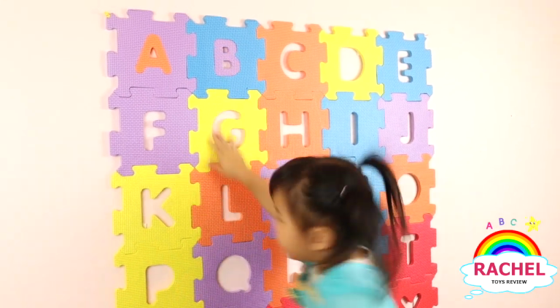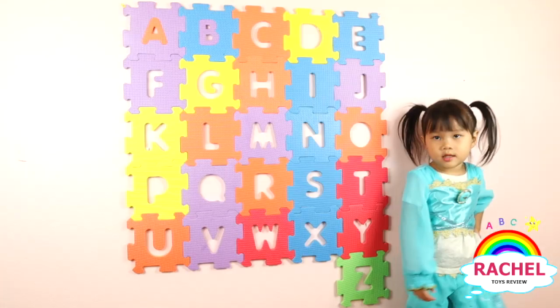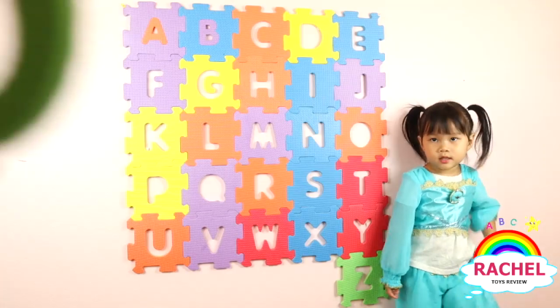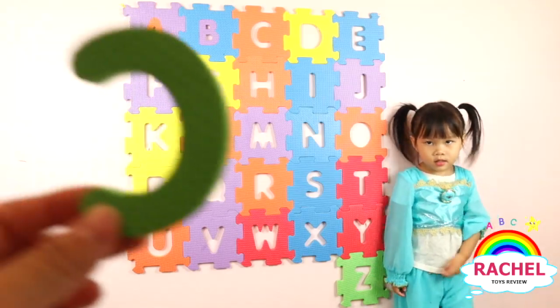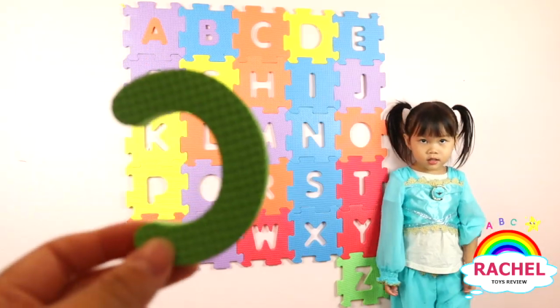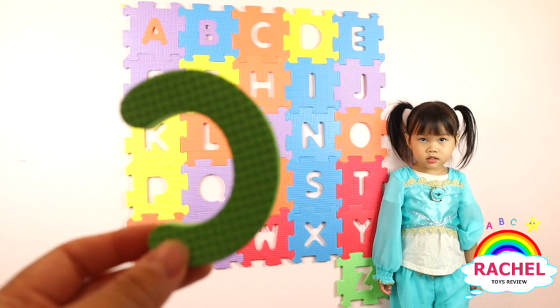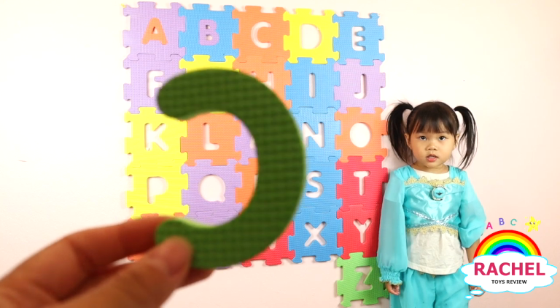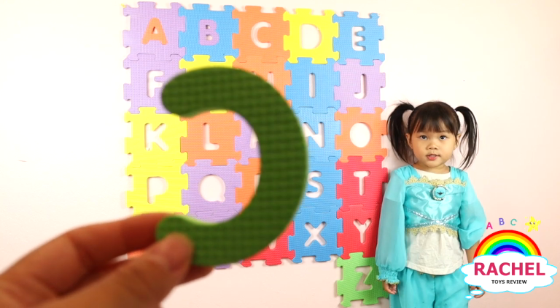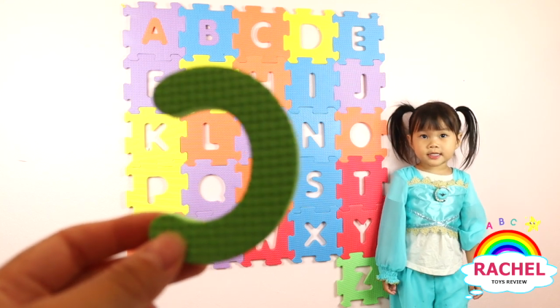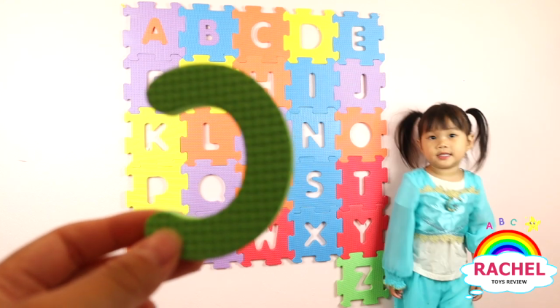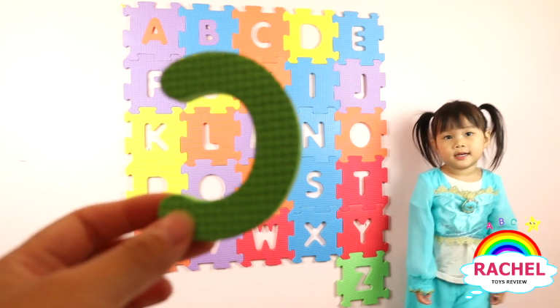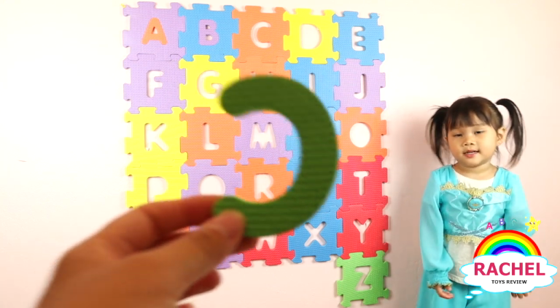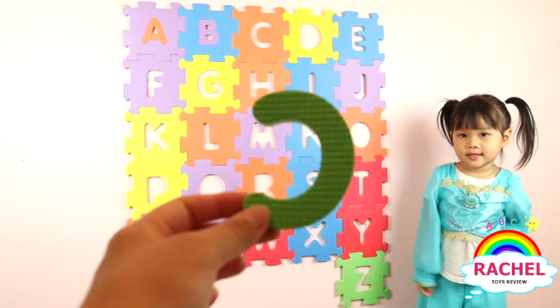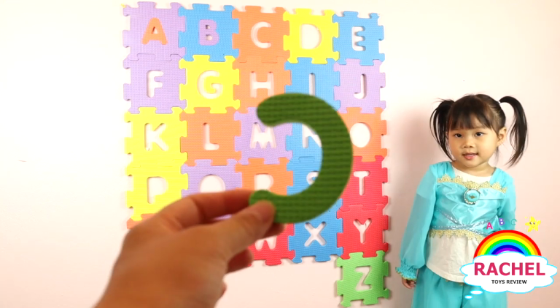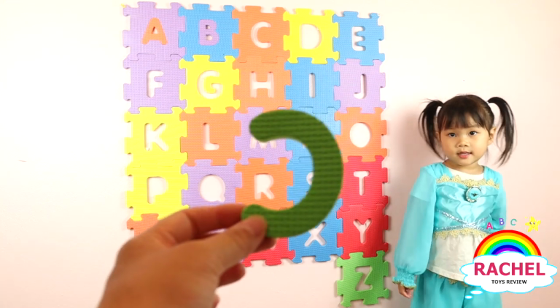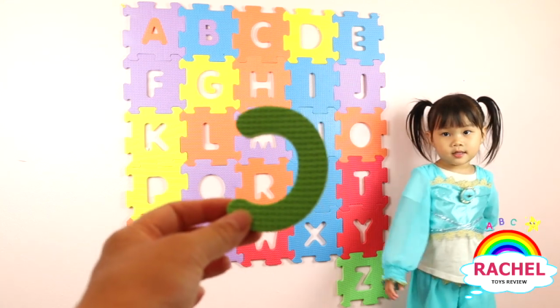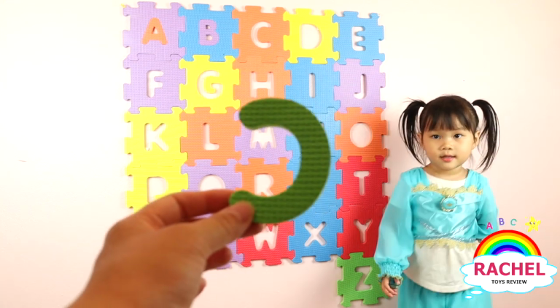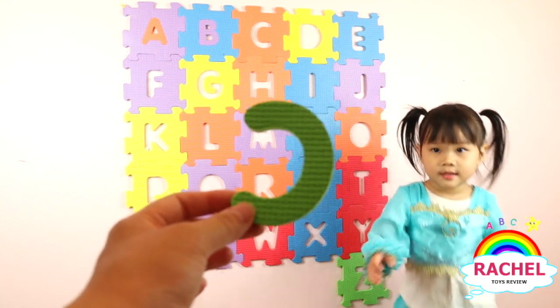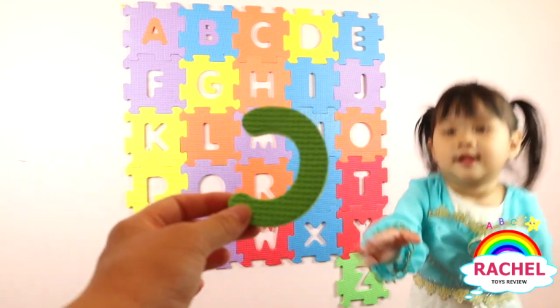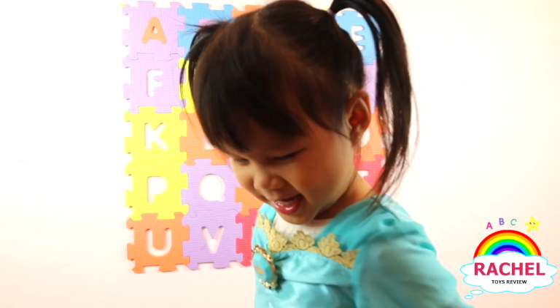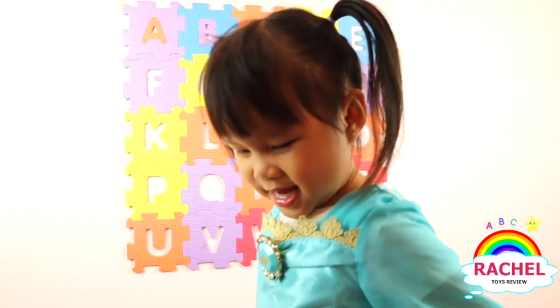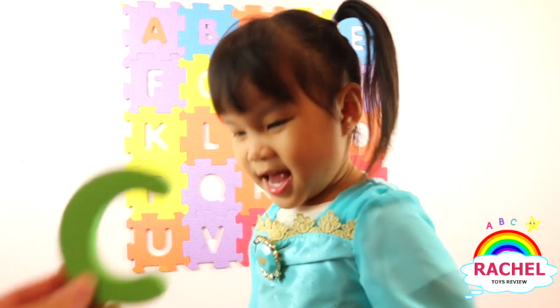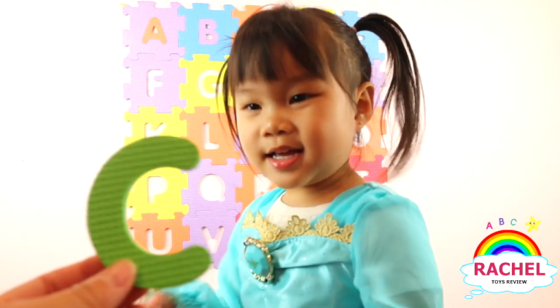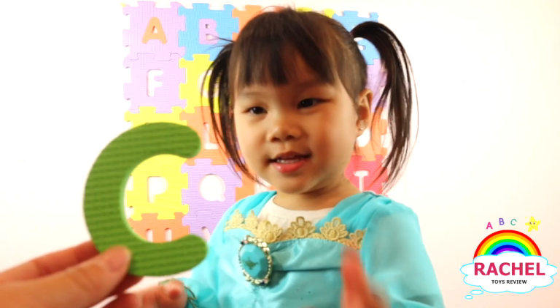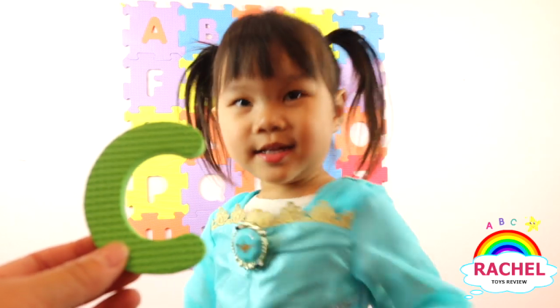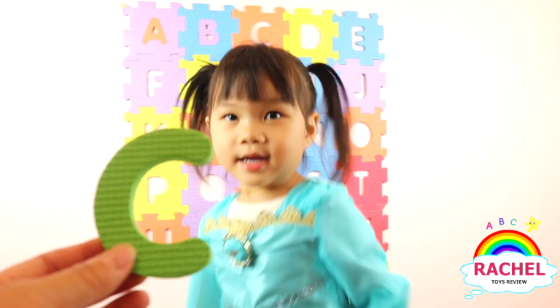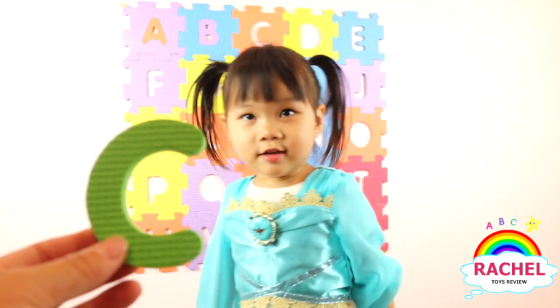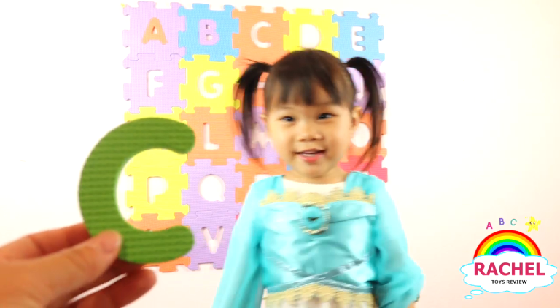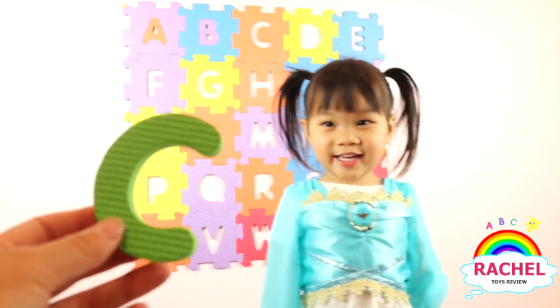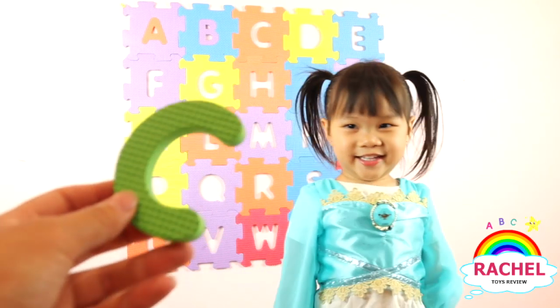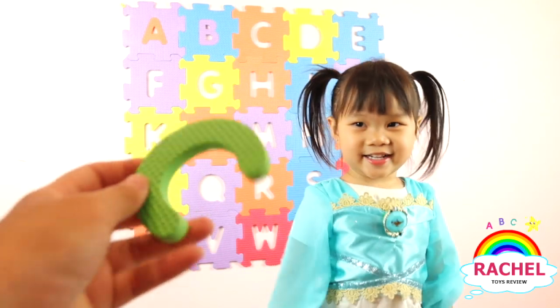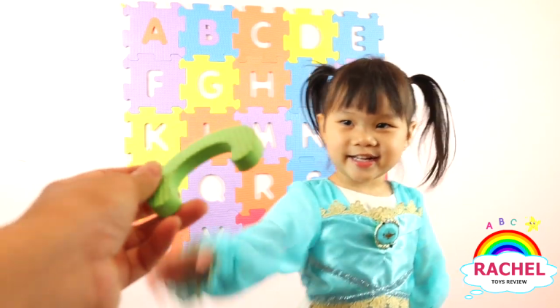What letter is this? C. Good job. Here you go. And what color is this? Green. Here you go.